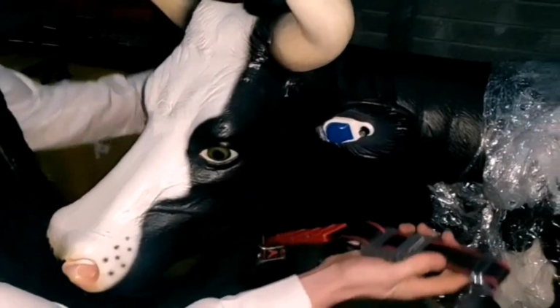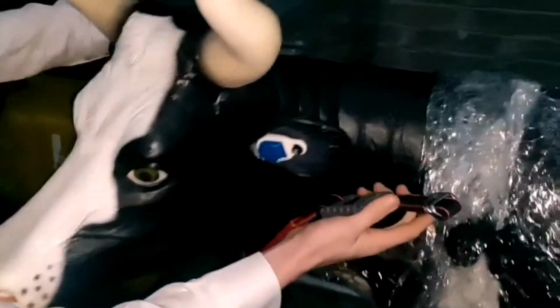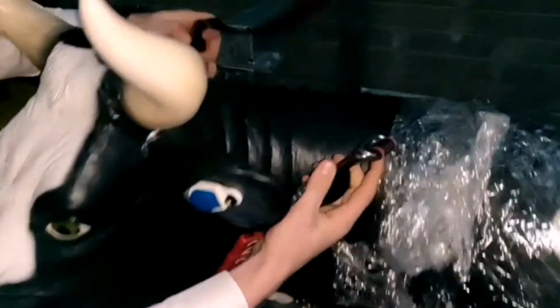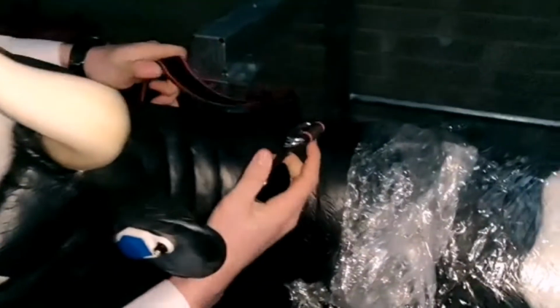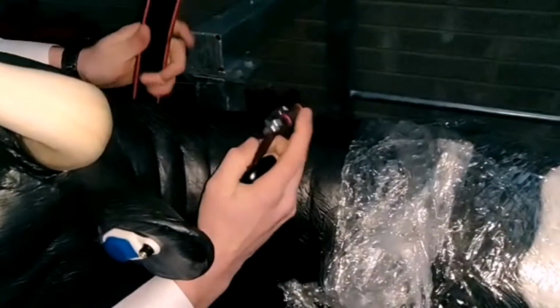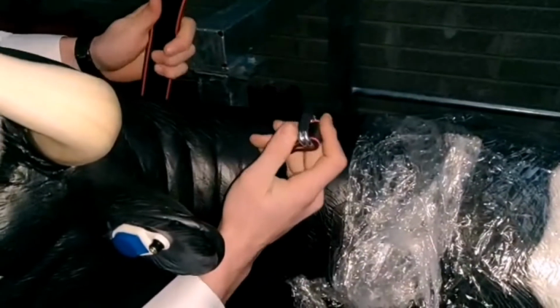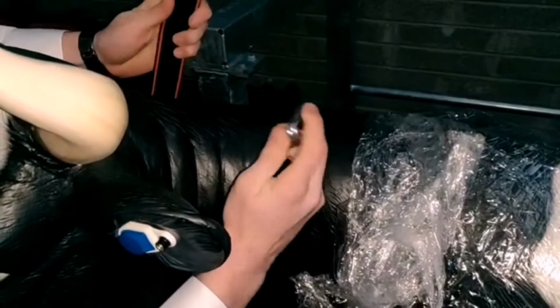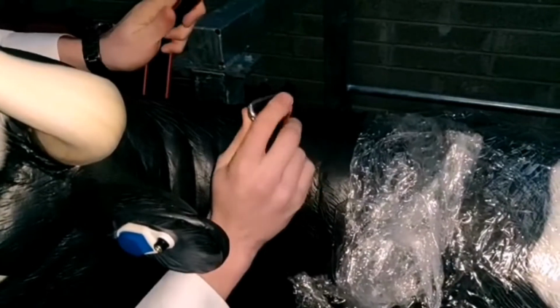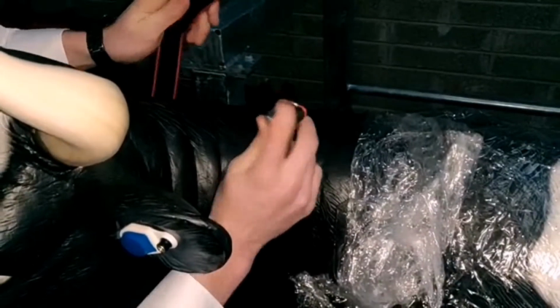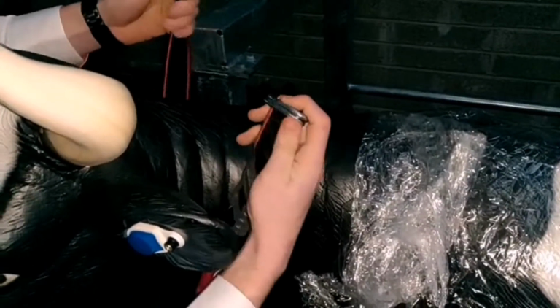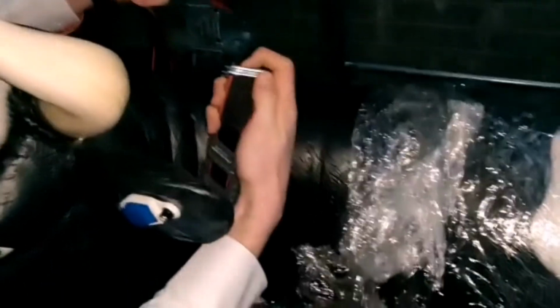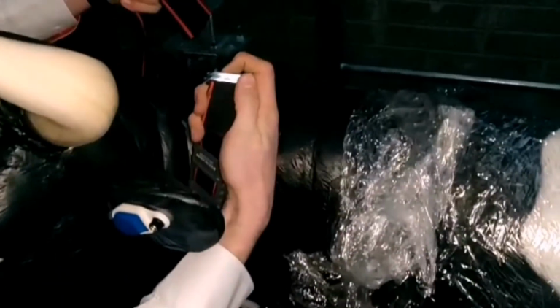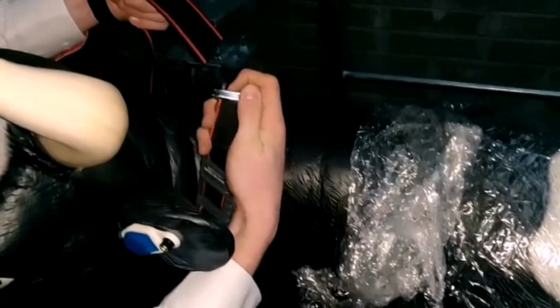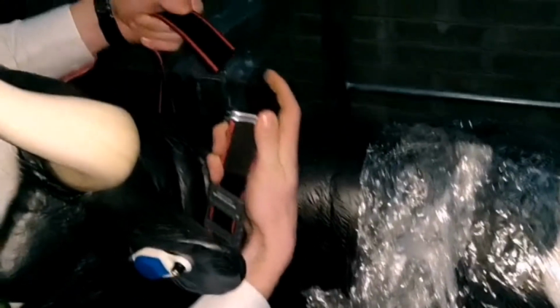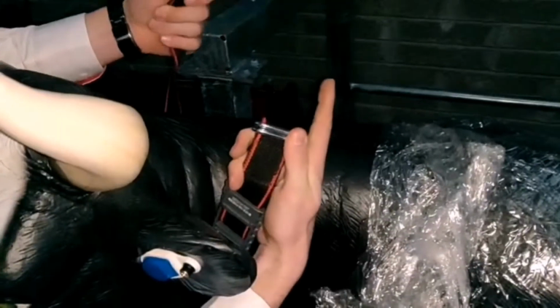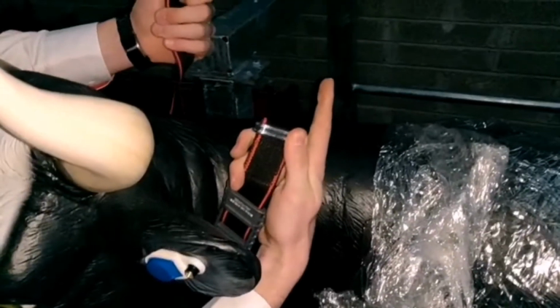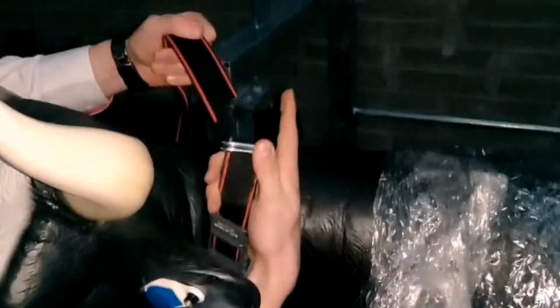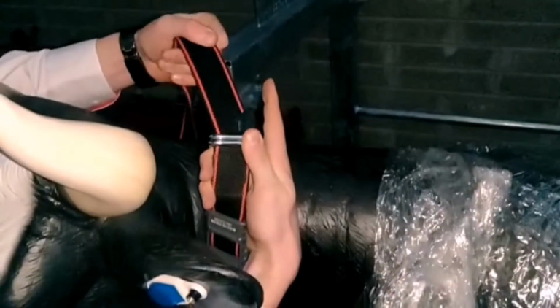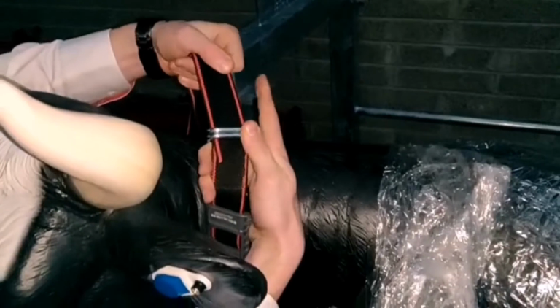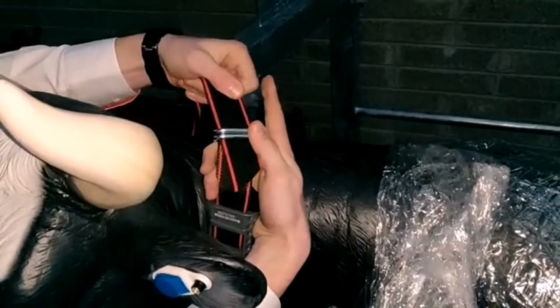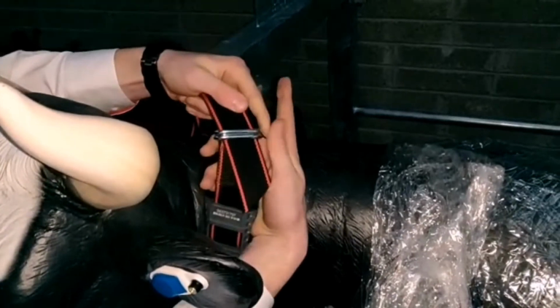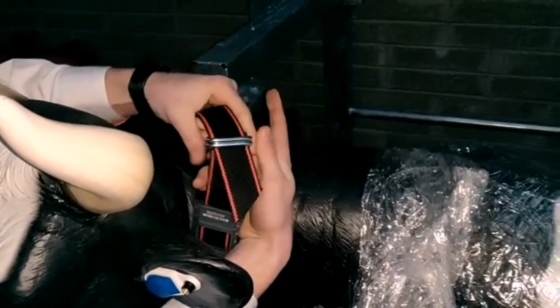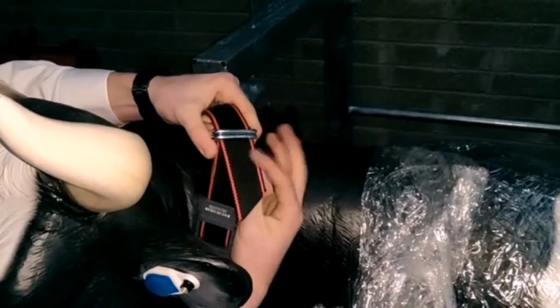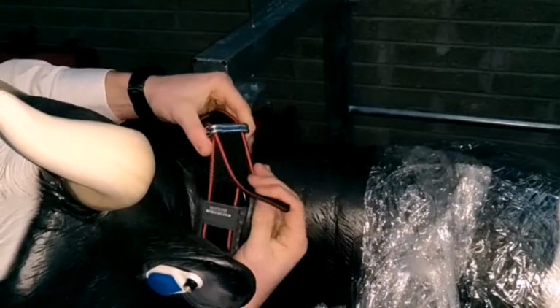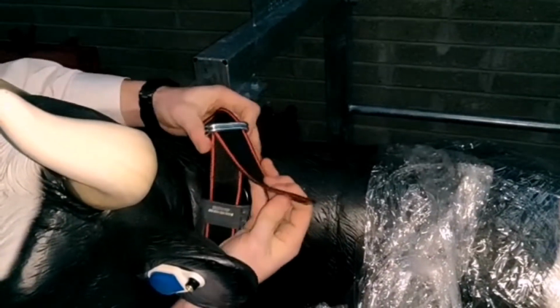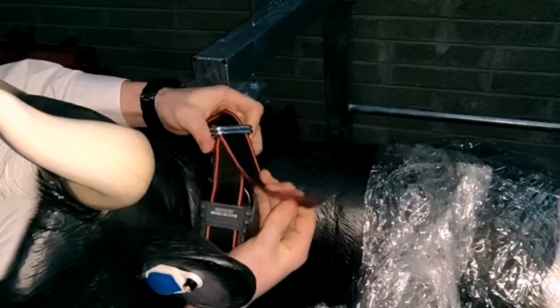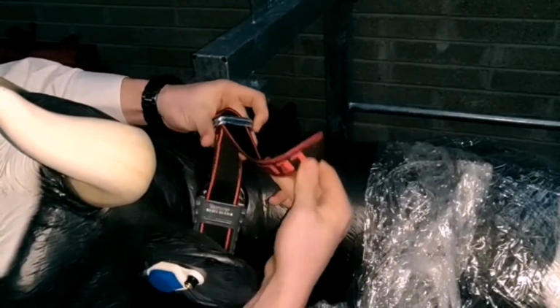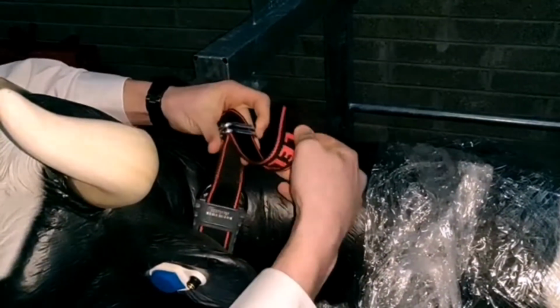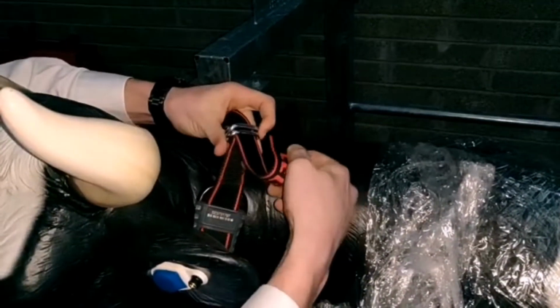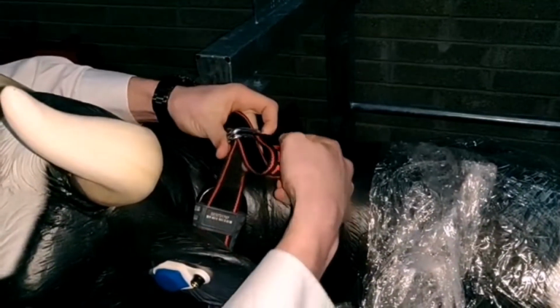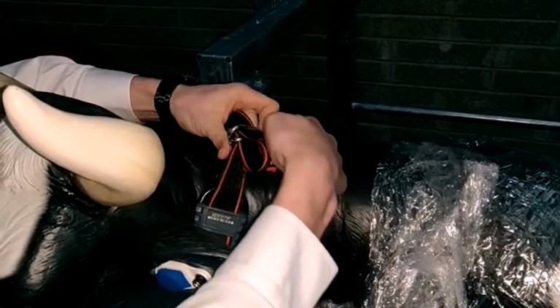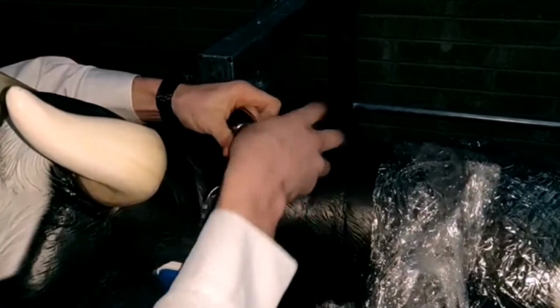When you put the strap up over the cow's neck, you want to twist both straps around the same direction — twist both of them towards you. Feed the open end of the strap through both buckles, then come back up around the top and go through the top buckle.